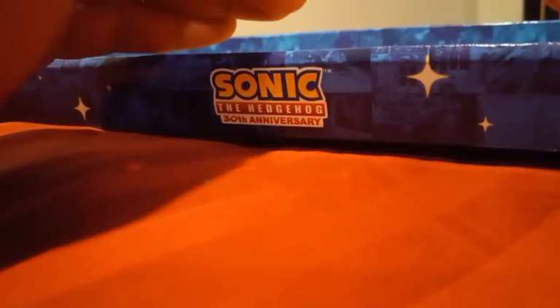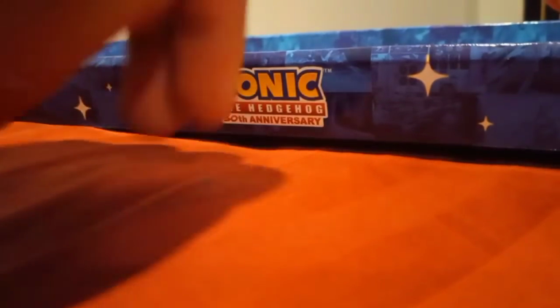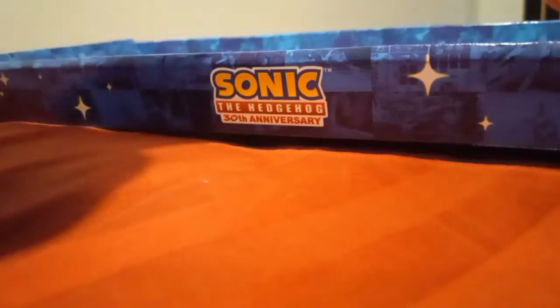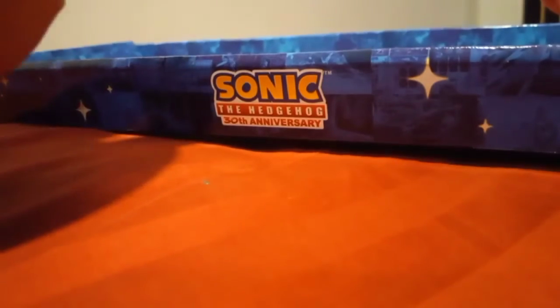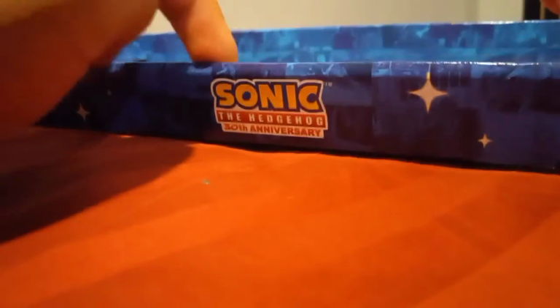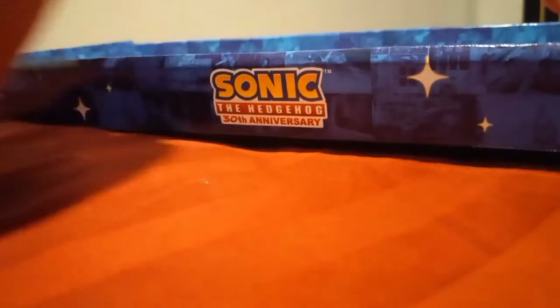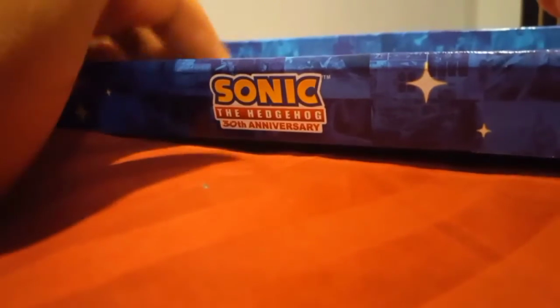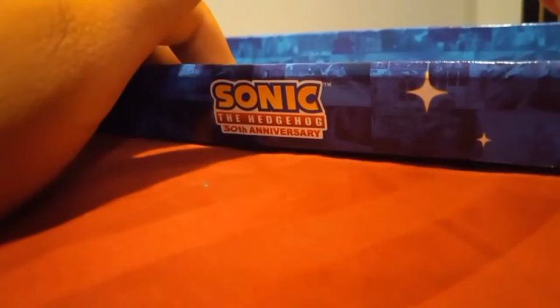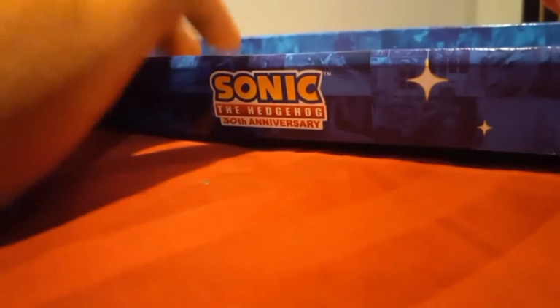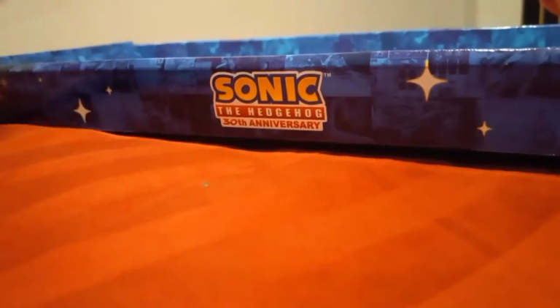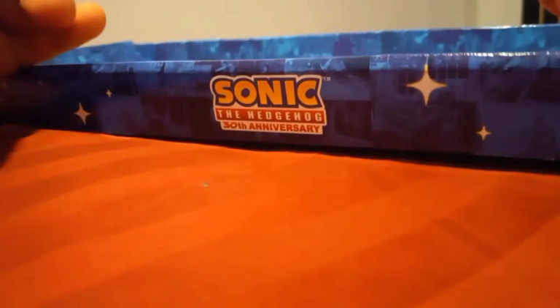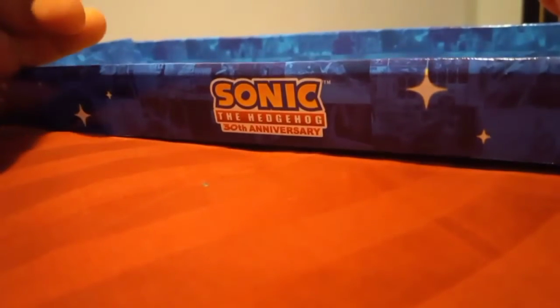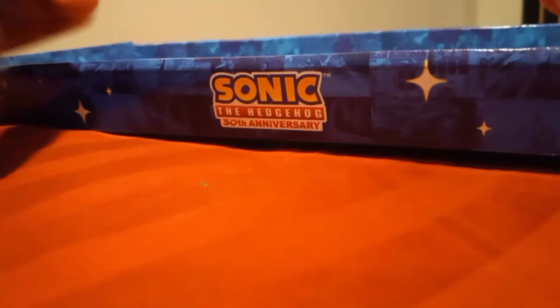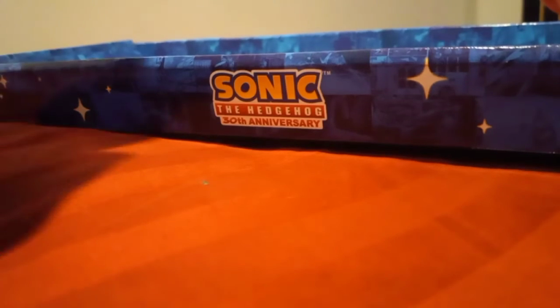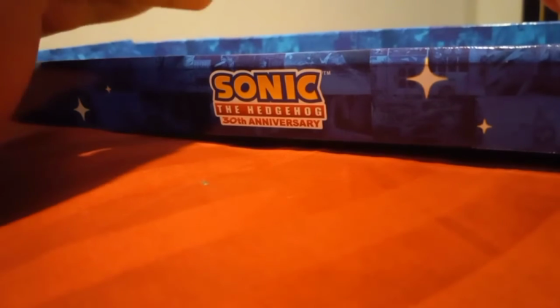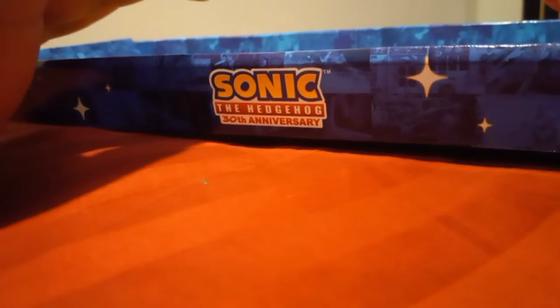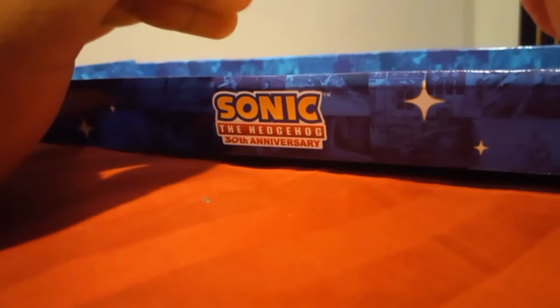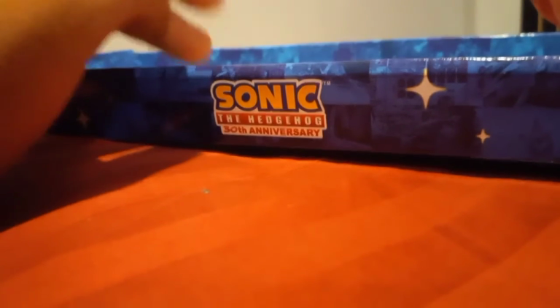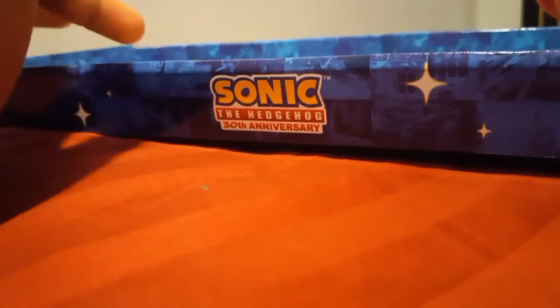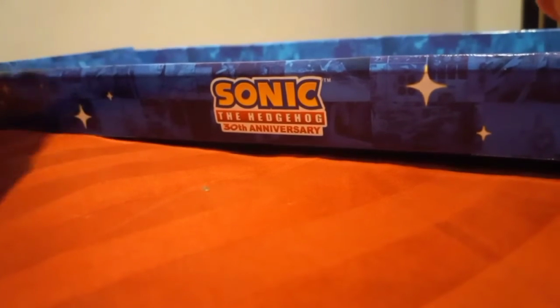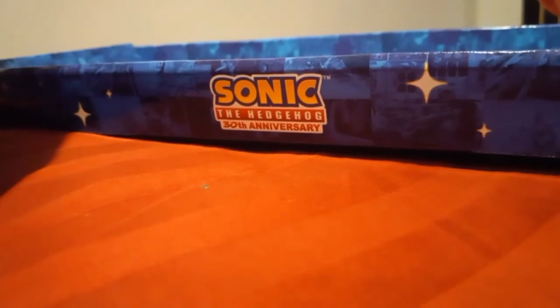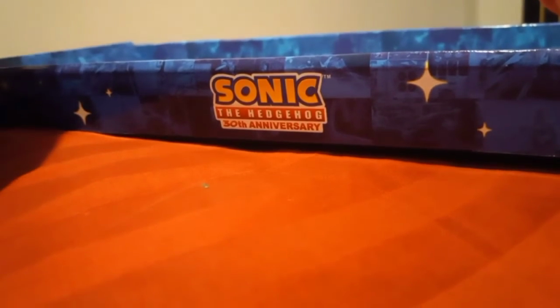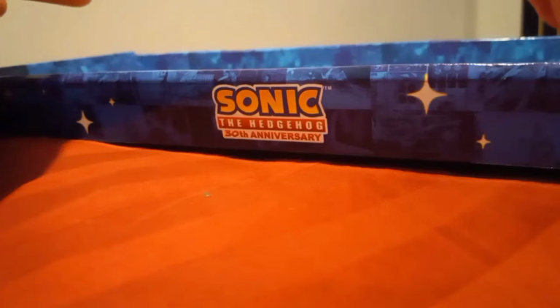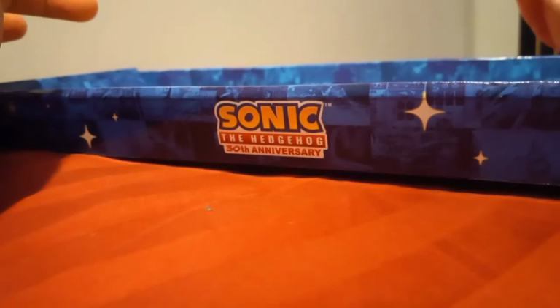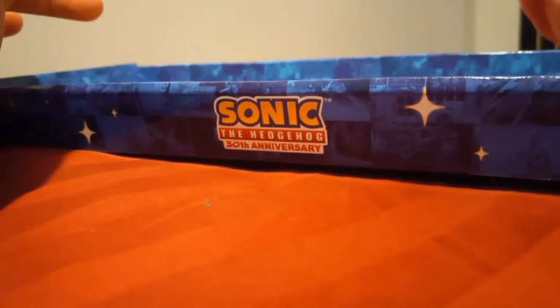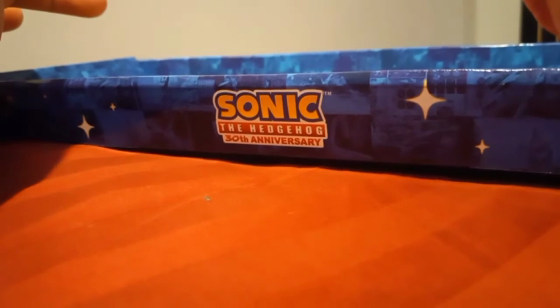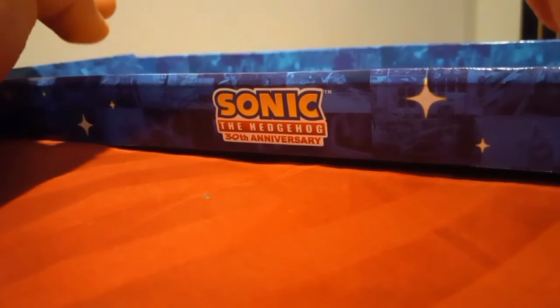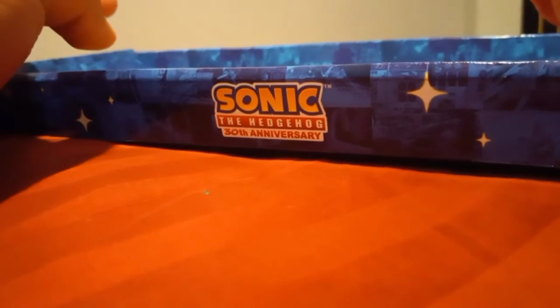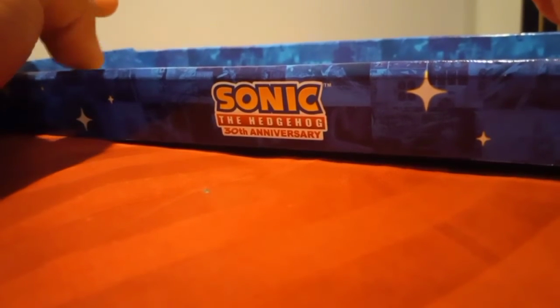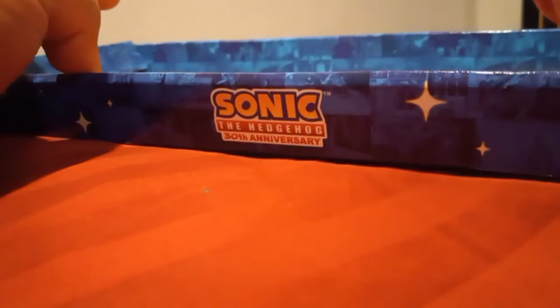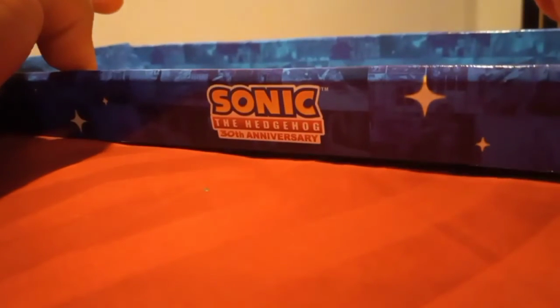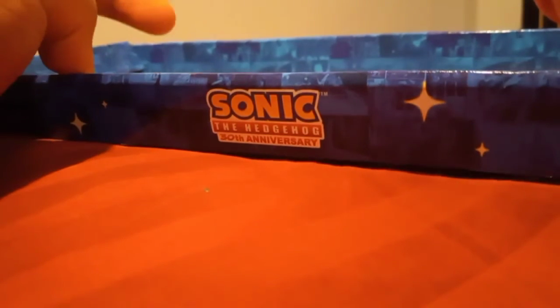So tomorrow I'm going to find the DVD and then I will buy it. That's all for the review of the box. Hope you guys enjoy it. Thanks for watching. Stay tuned, and I'll see you guys next time.